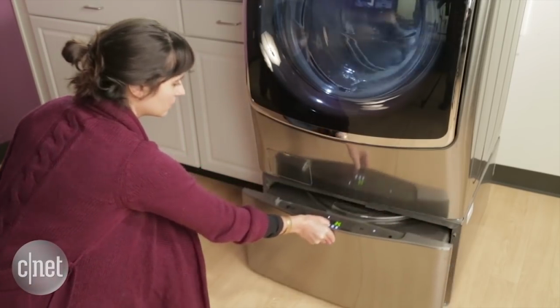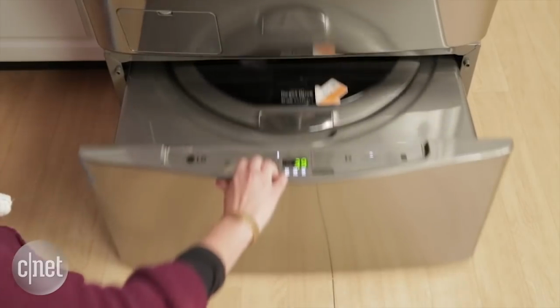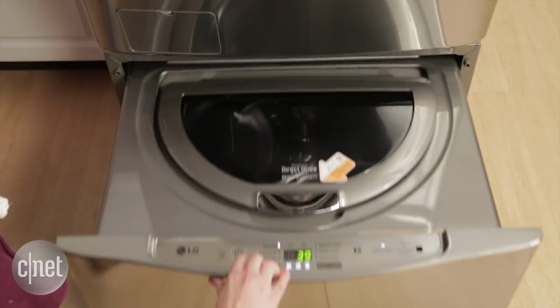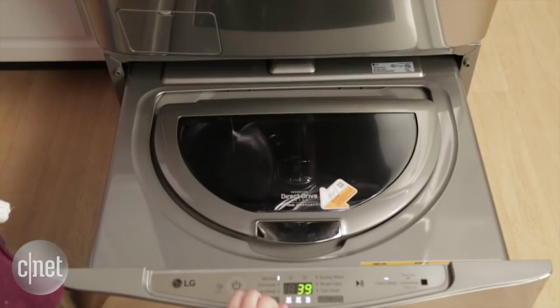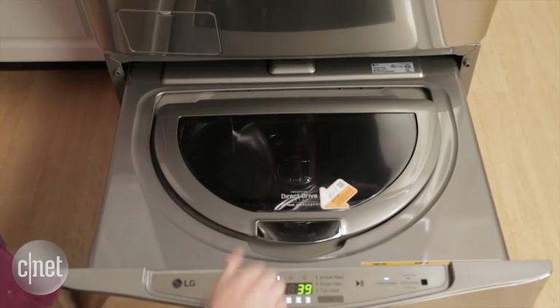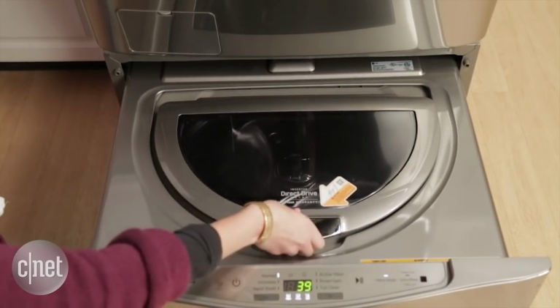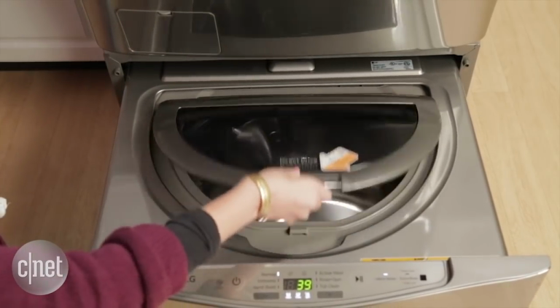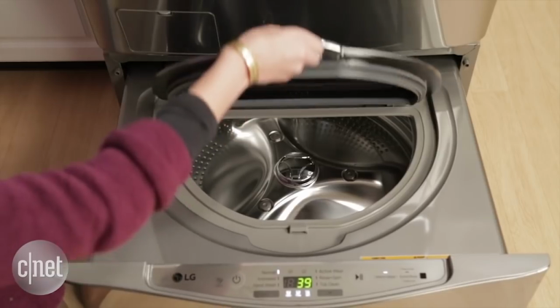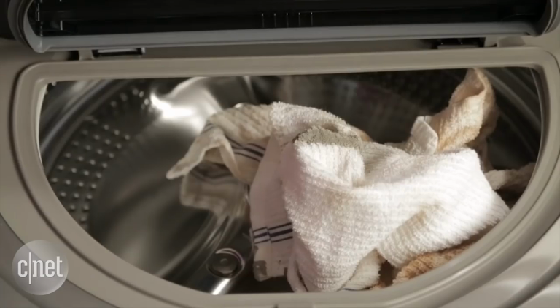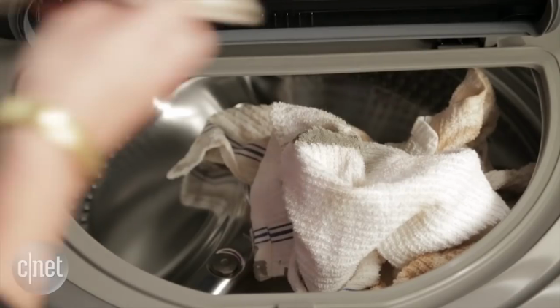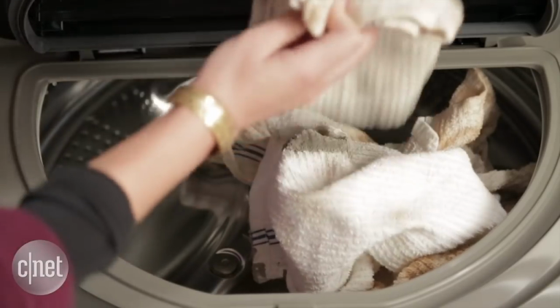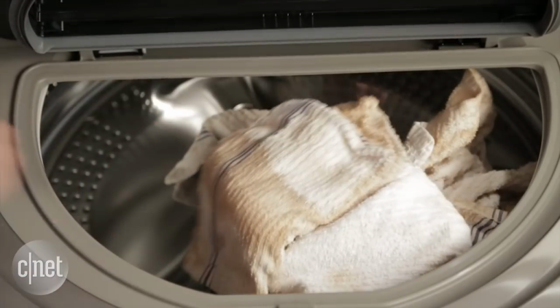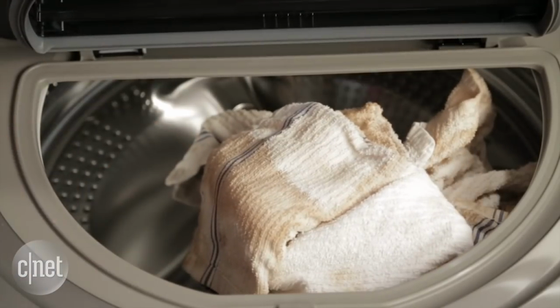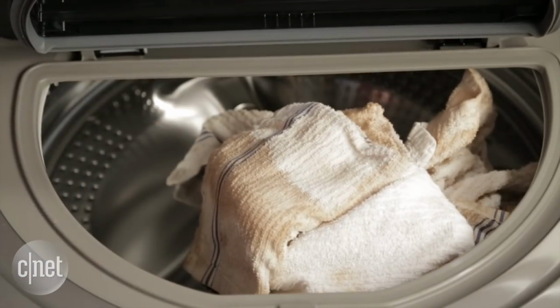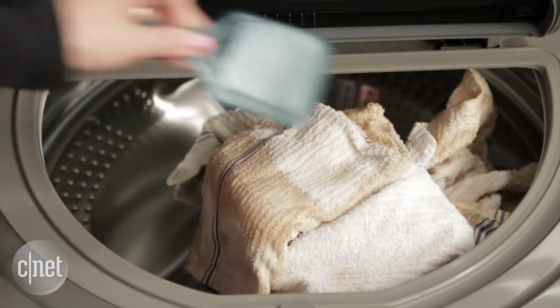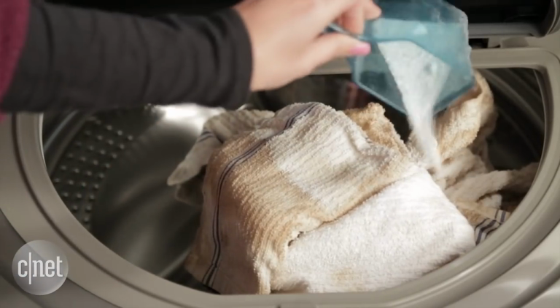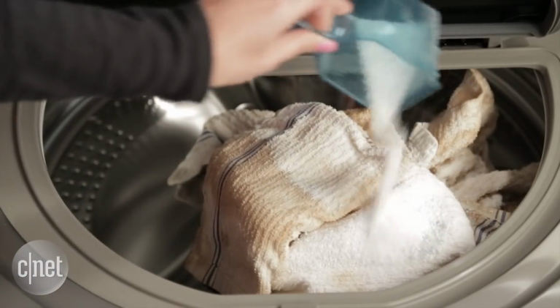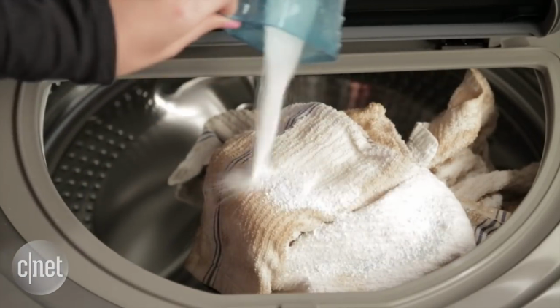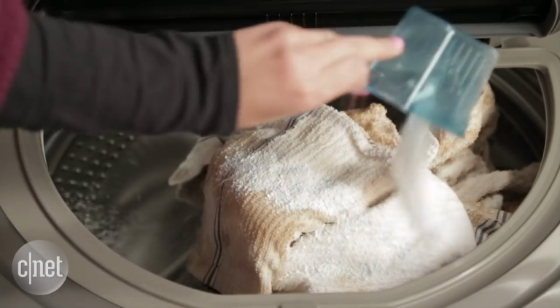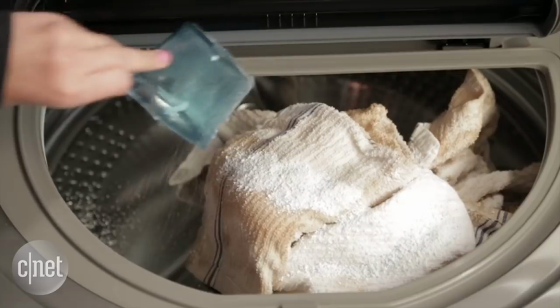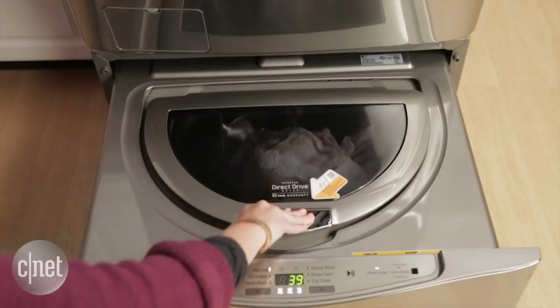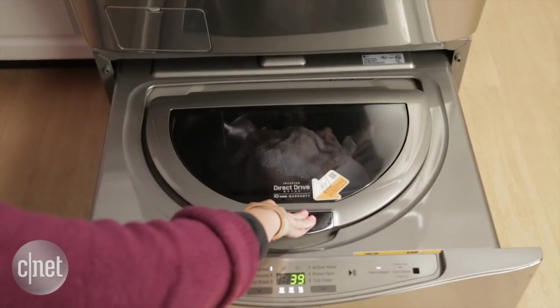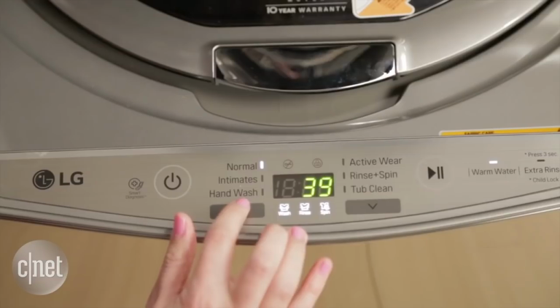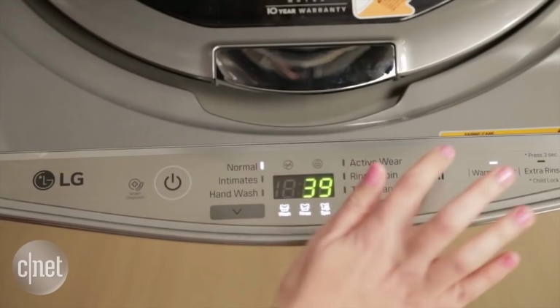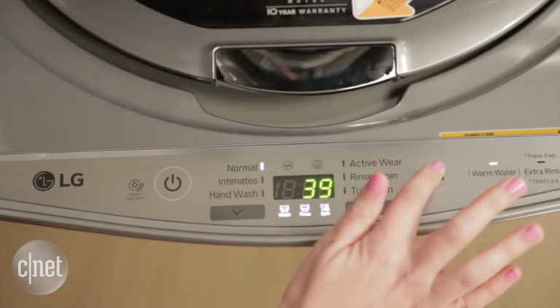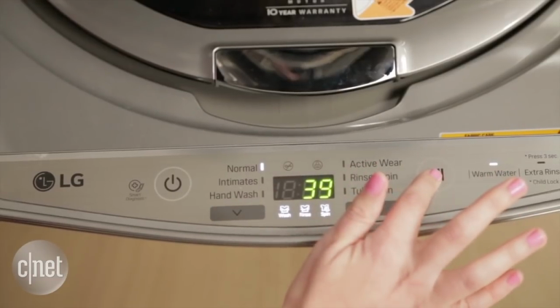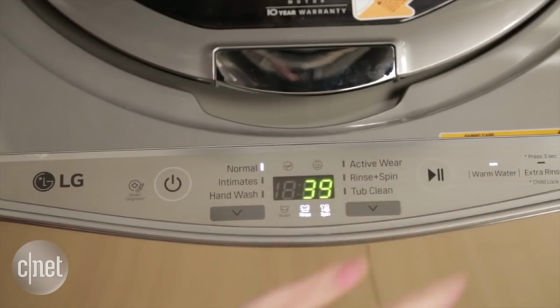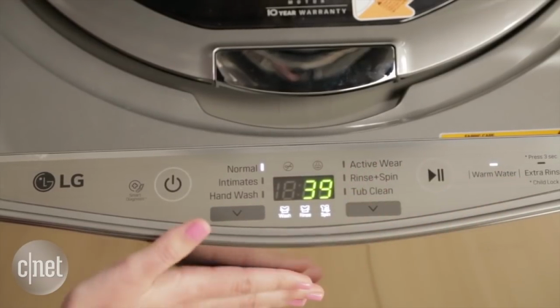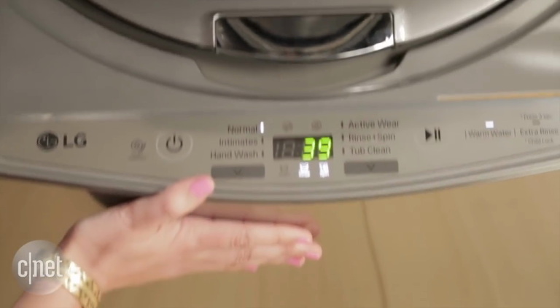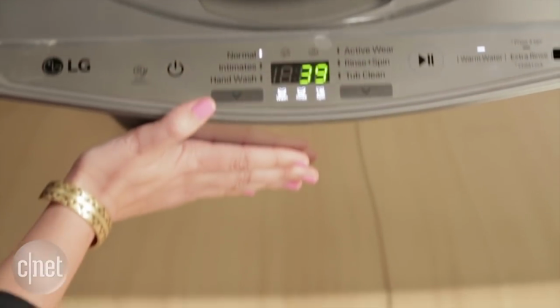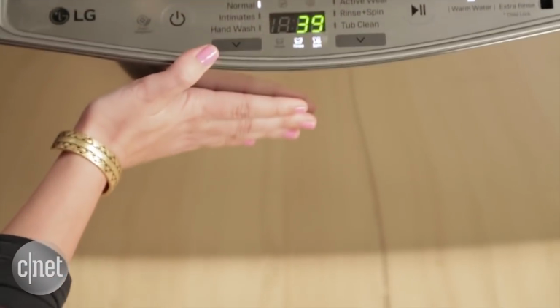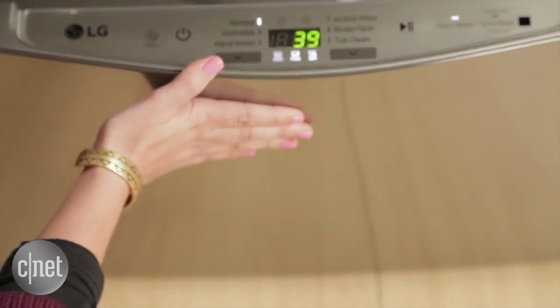The beauty of this system, according to LG at least, is that you can kind of mix and match your laundry loads while running them simultaneously. So if you want whites and delicates in the bottom drawer and colors in the top, you can do that.